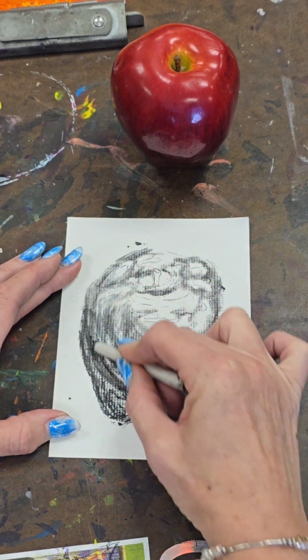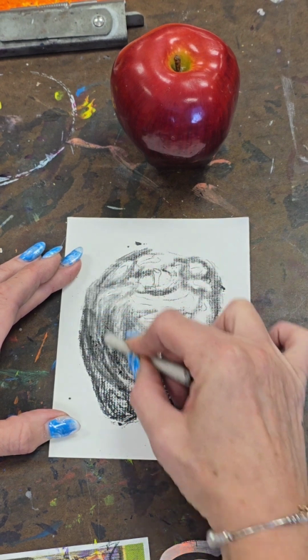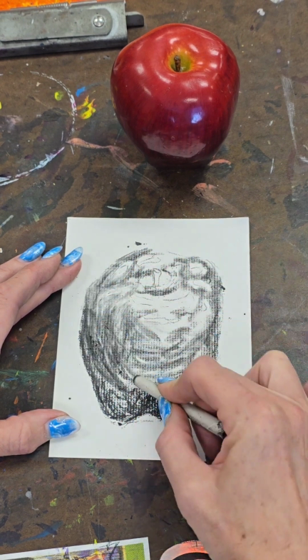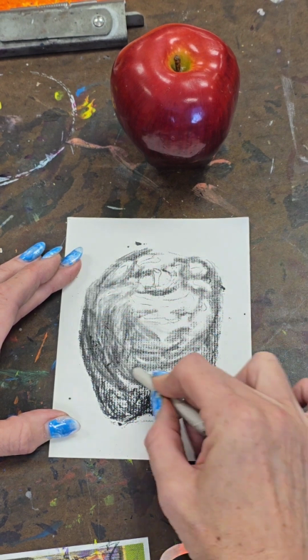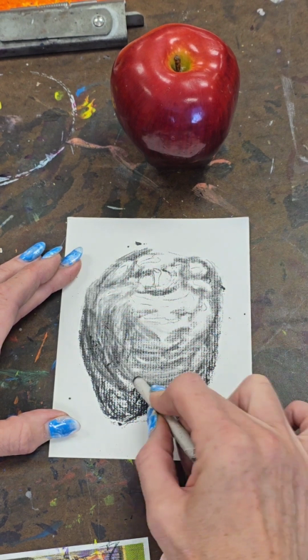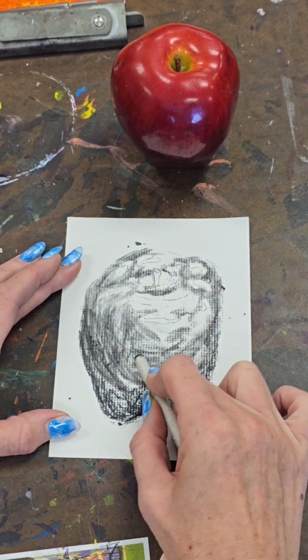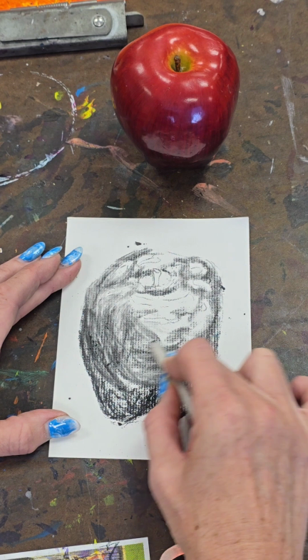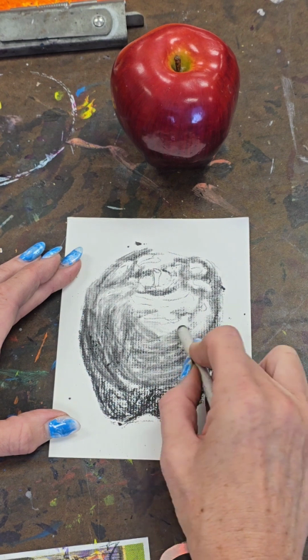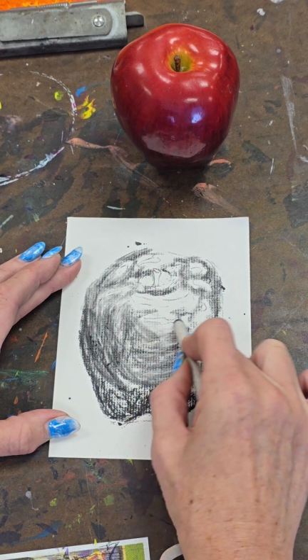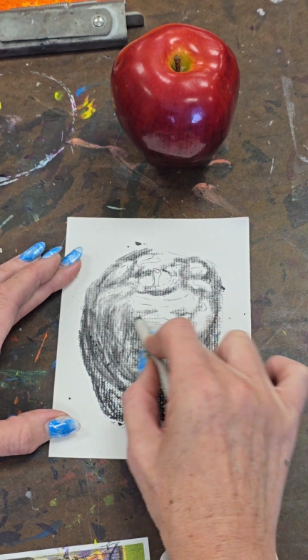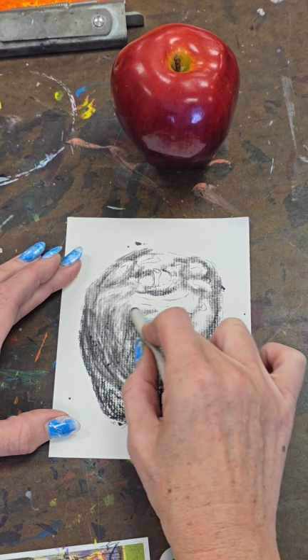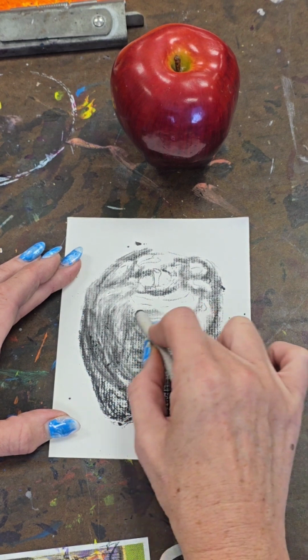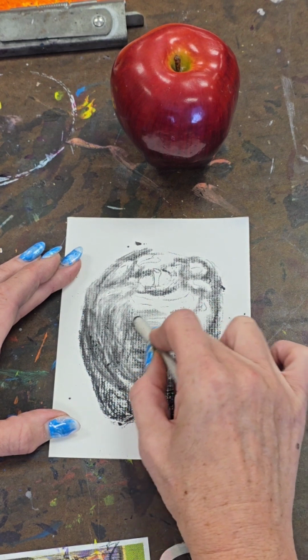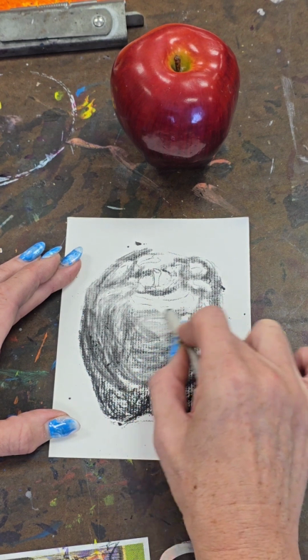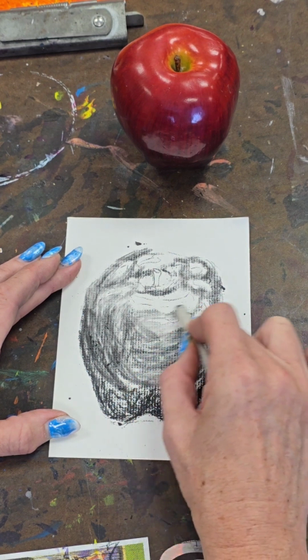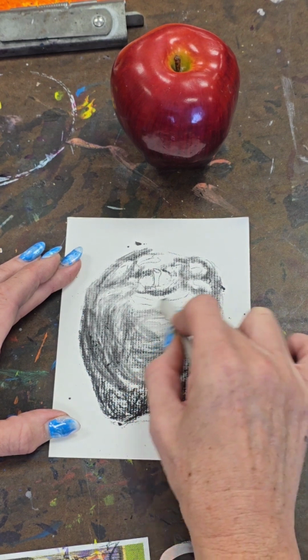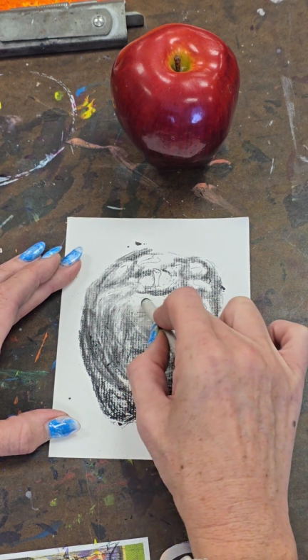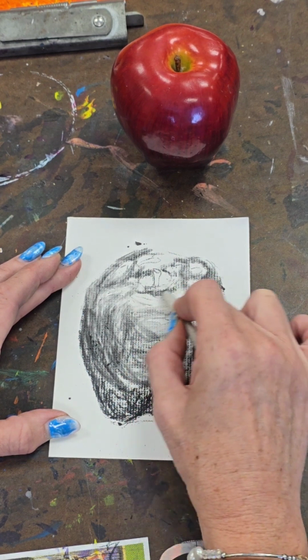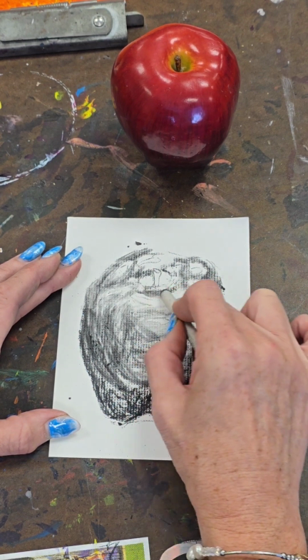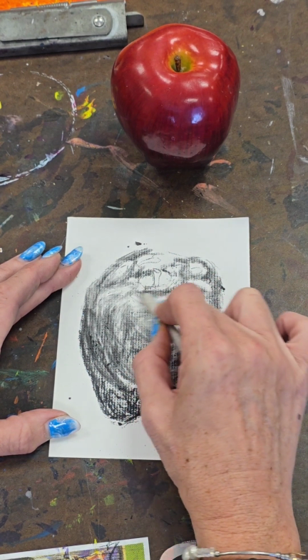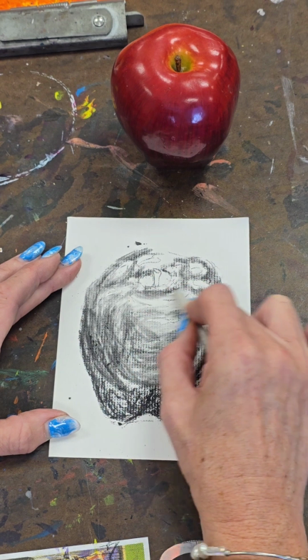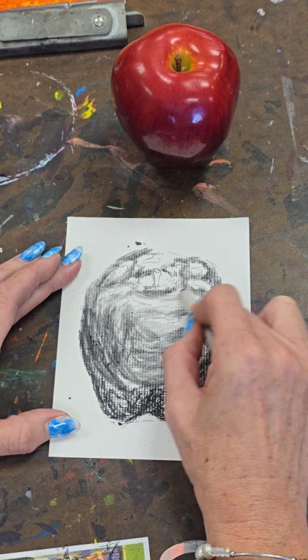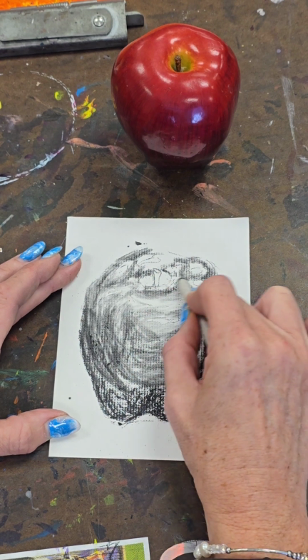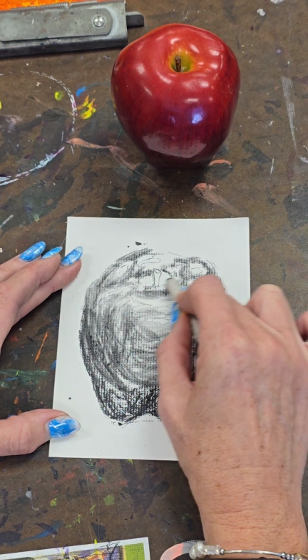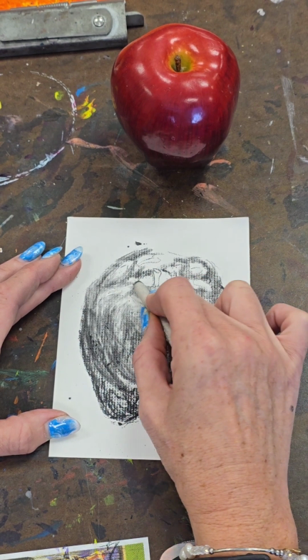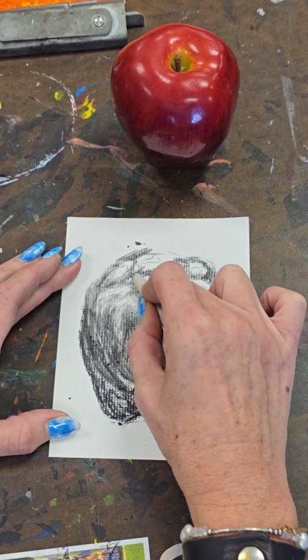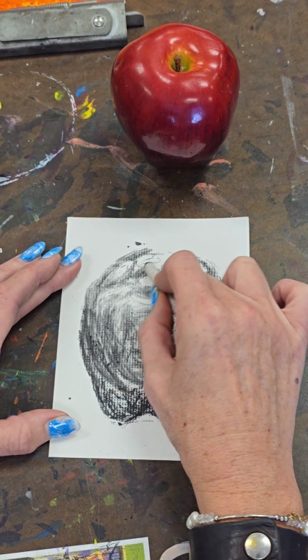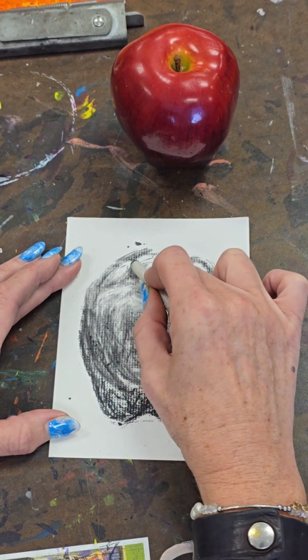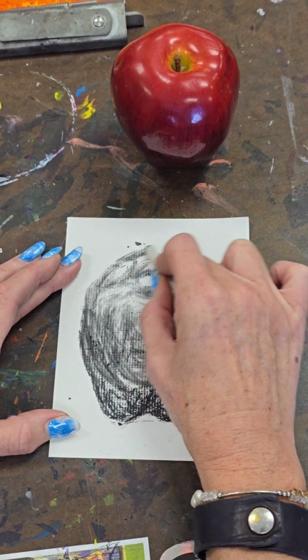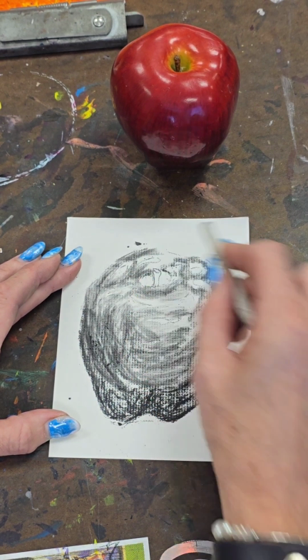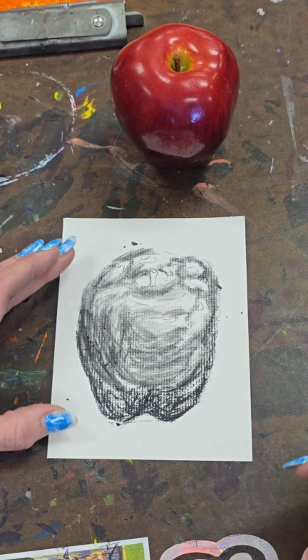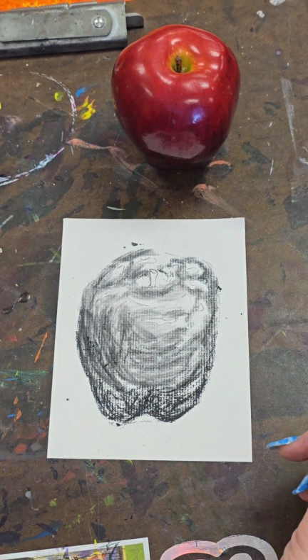I always like to go back over my drawing after I've blended it and make my outlines darker again to really define and refine it. I'm going to do that now.